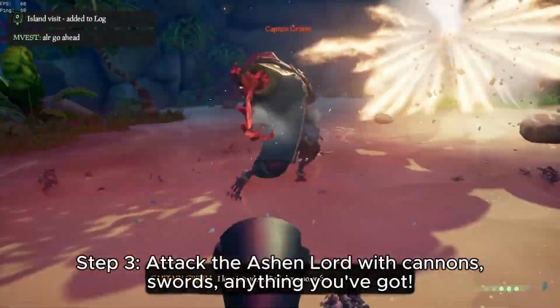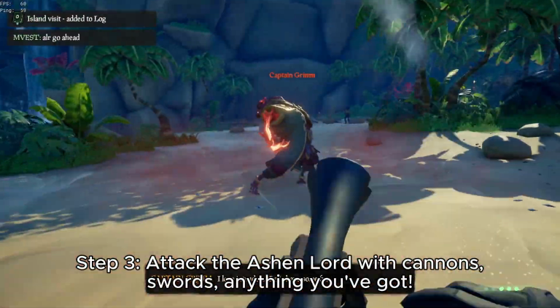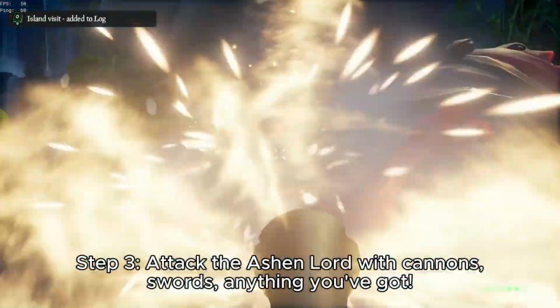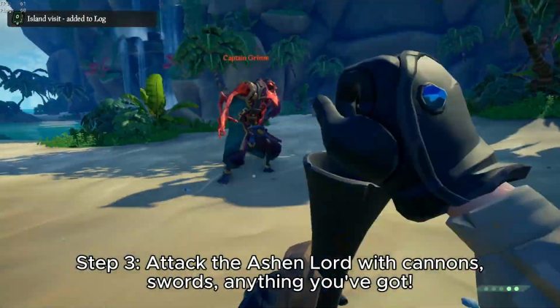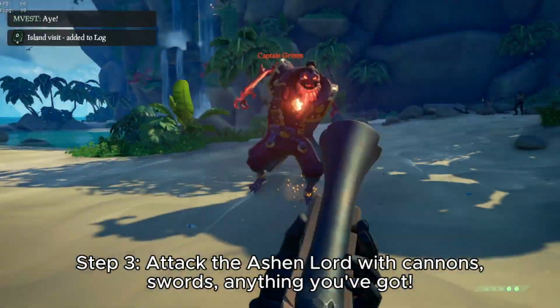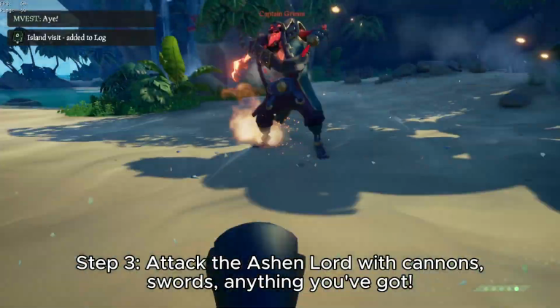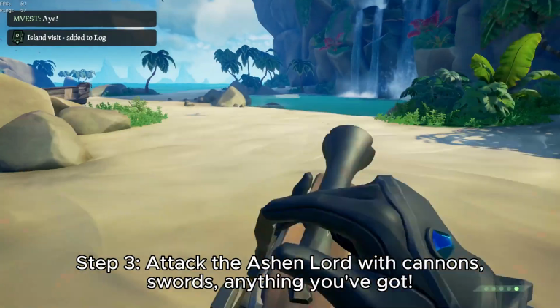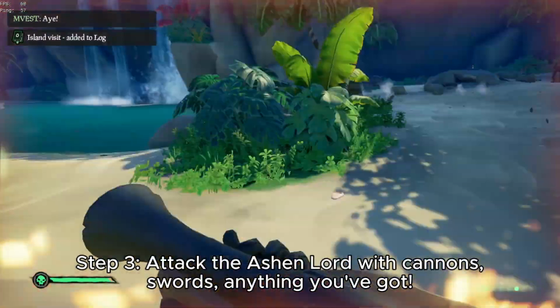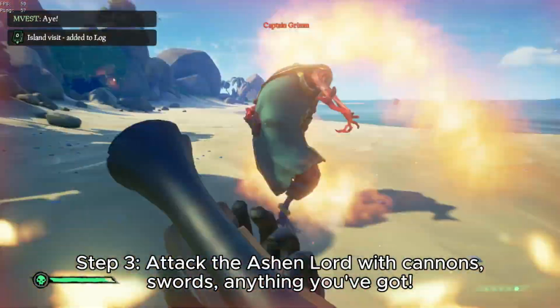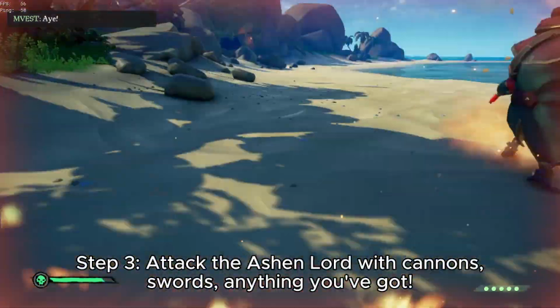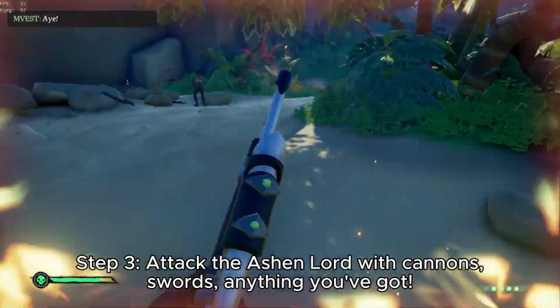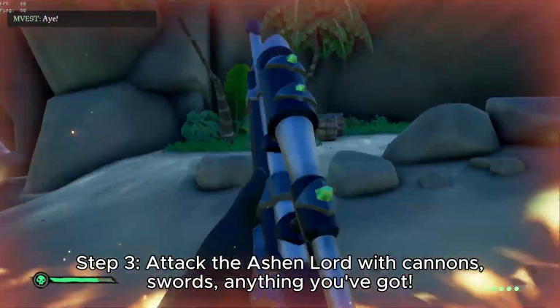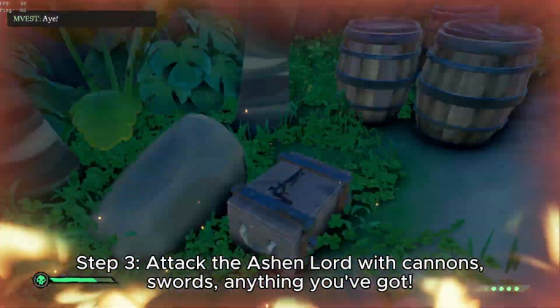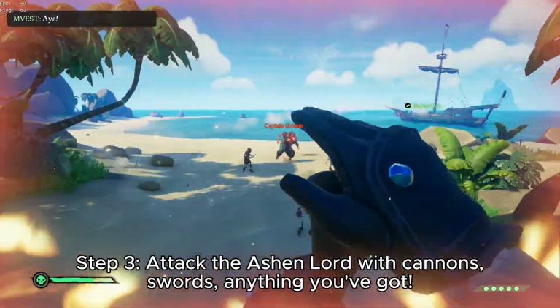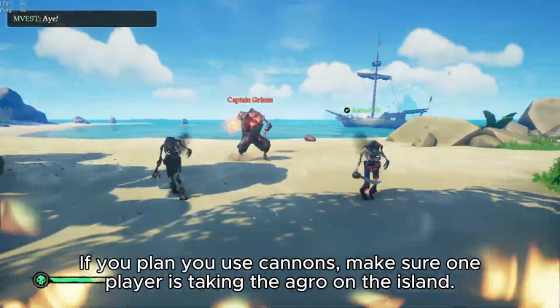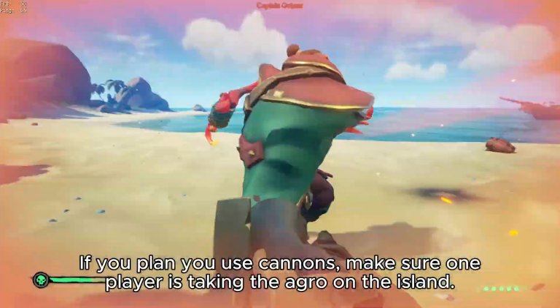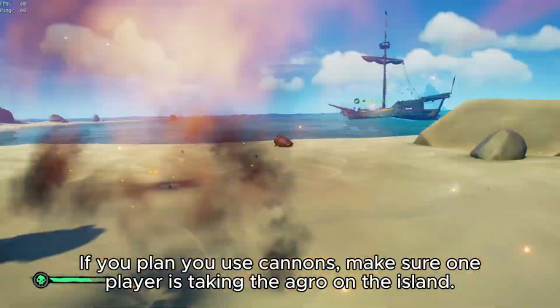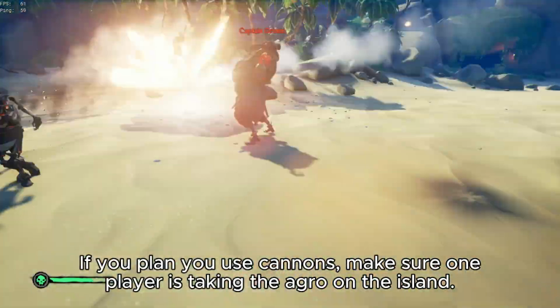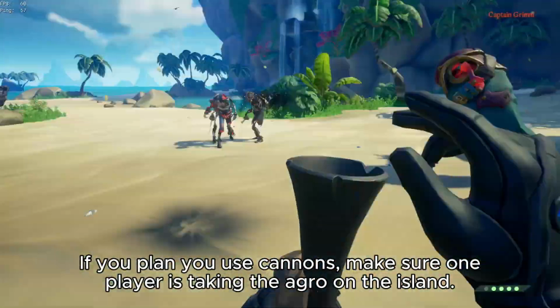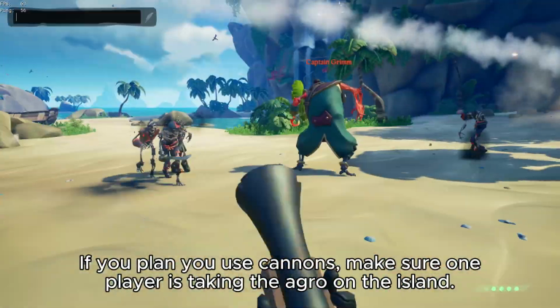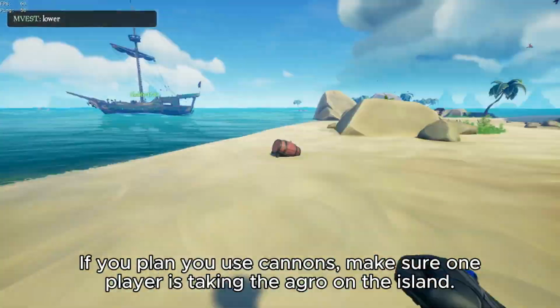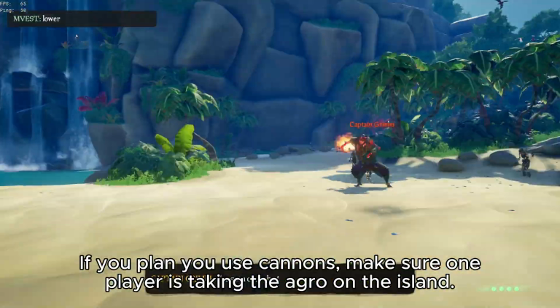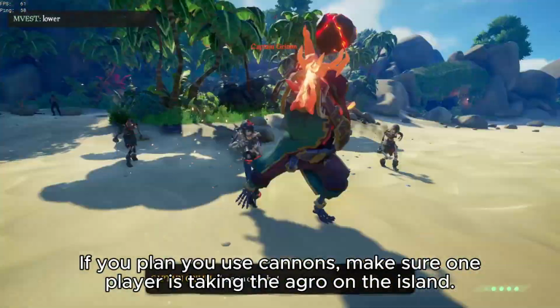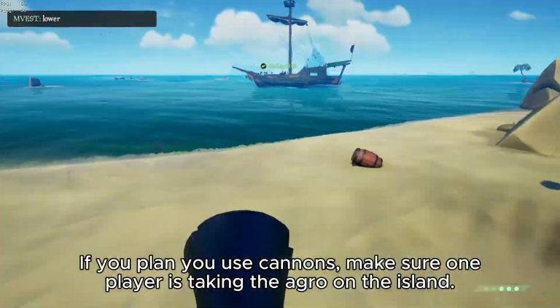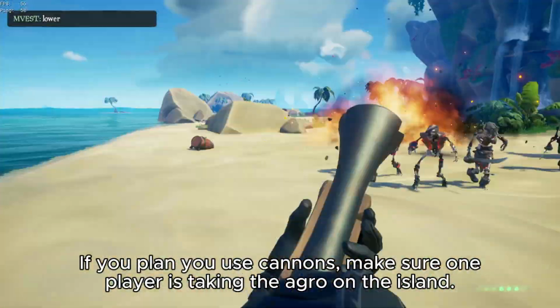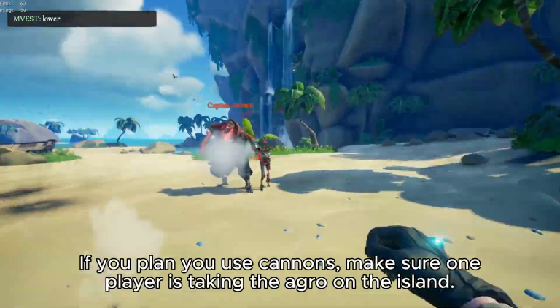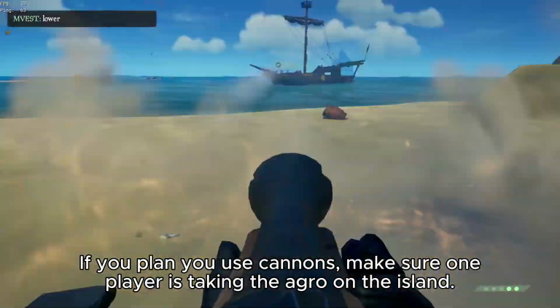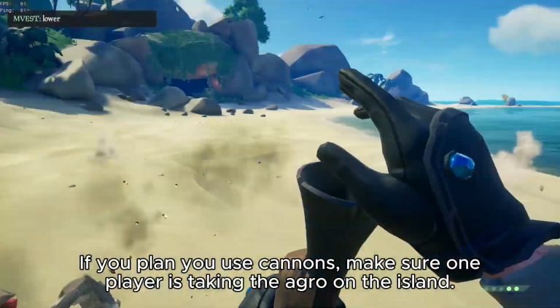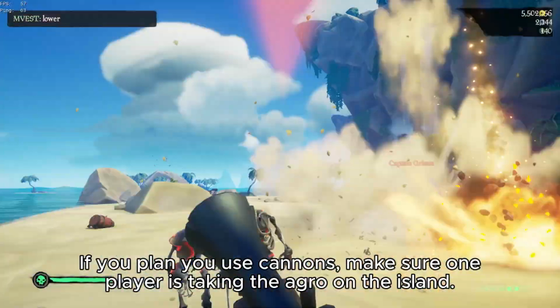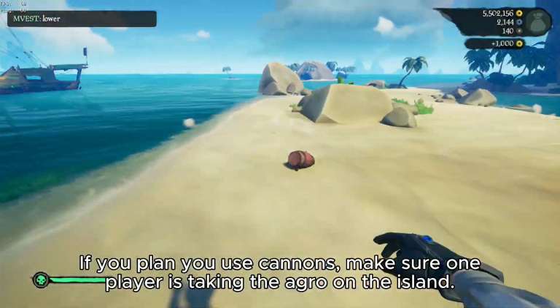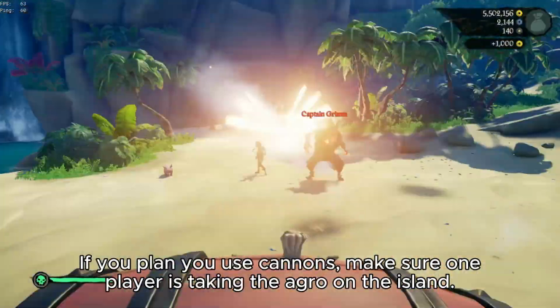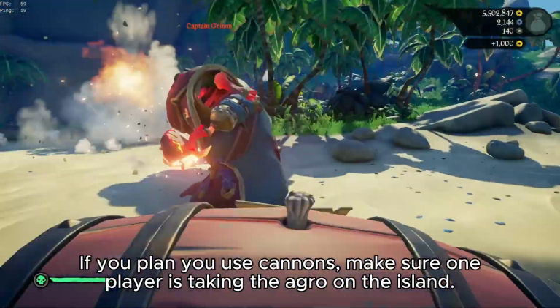Step 3 is to attack the Ashen Lord. You can hit it with cannons, blunderbombs, anything — but if you're using cannons, make sure someone is taking the aggro.